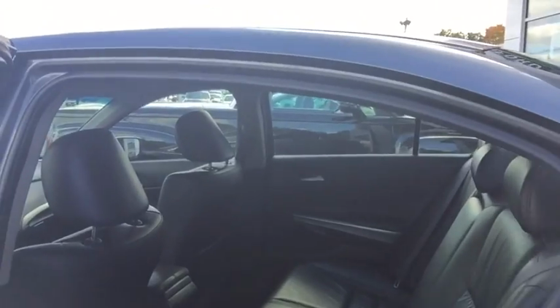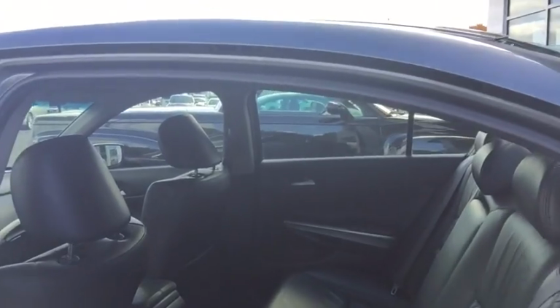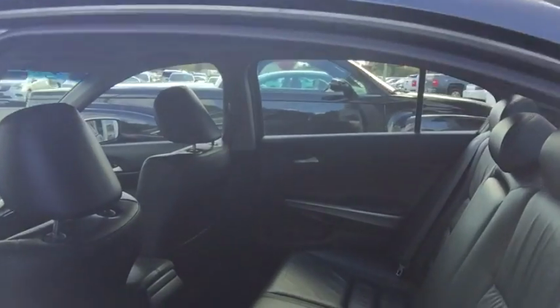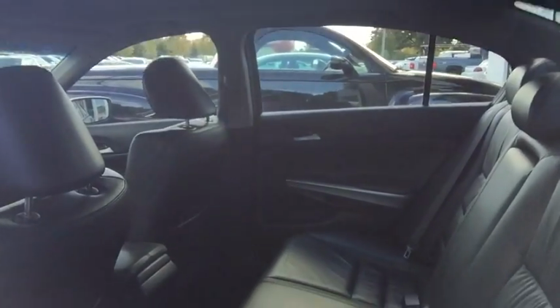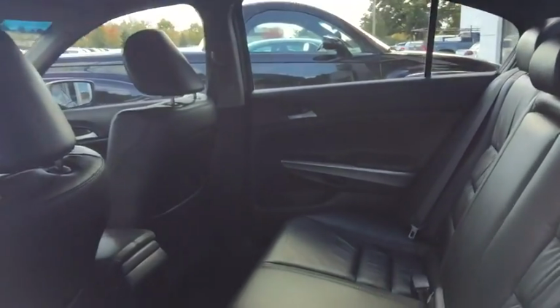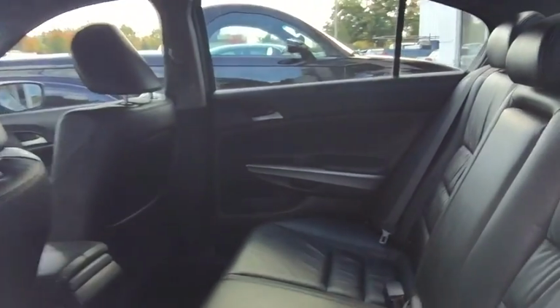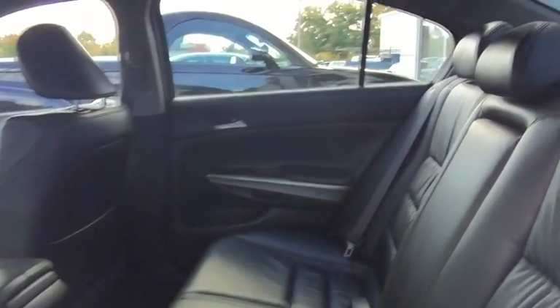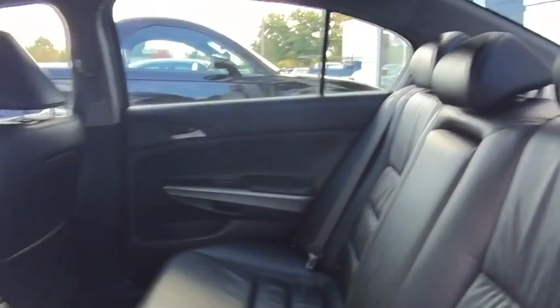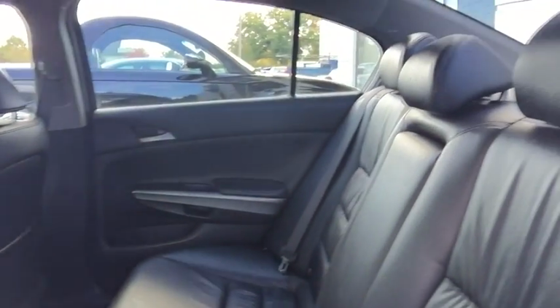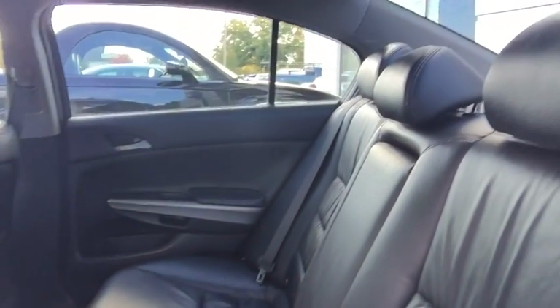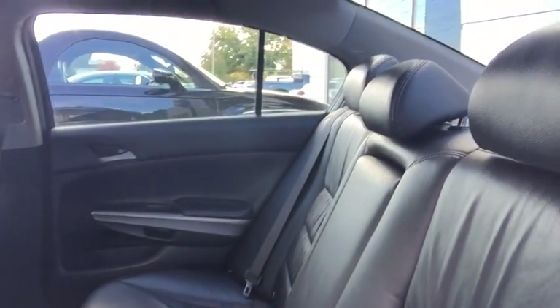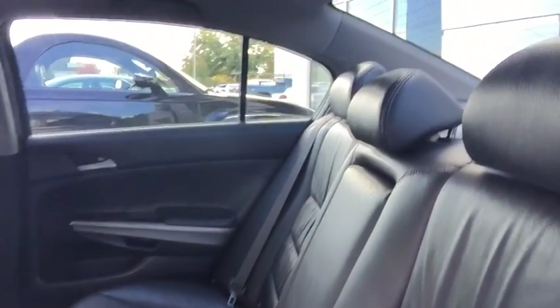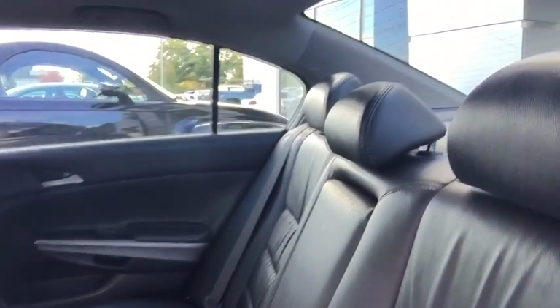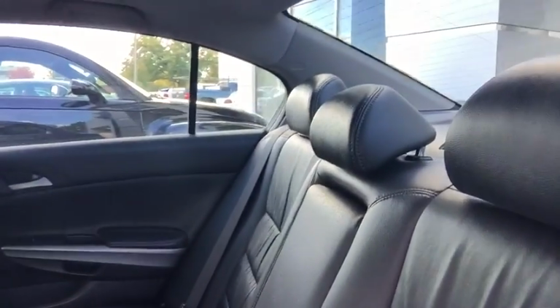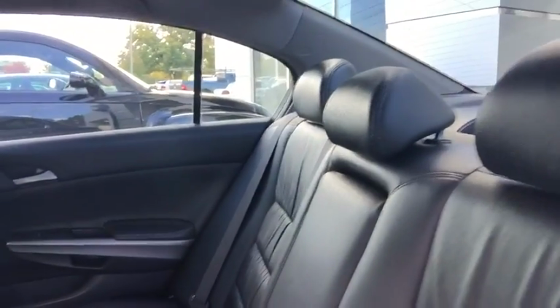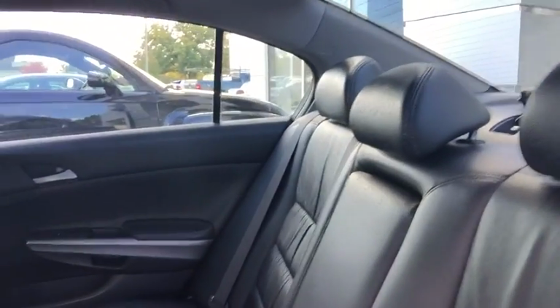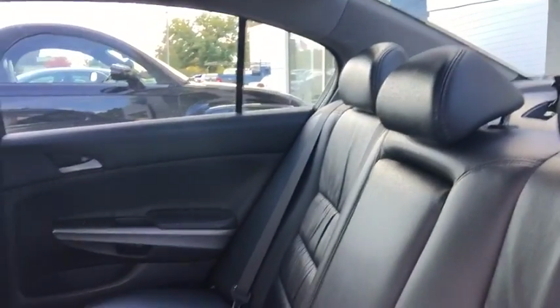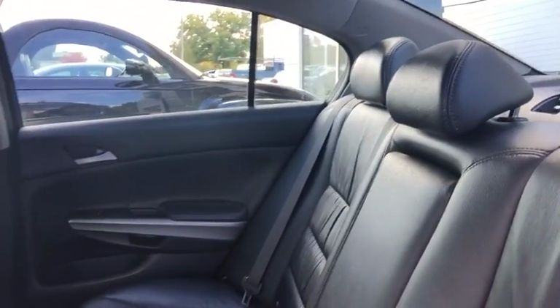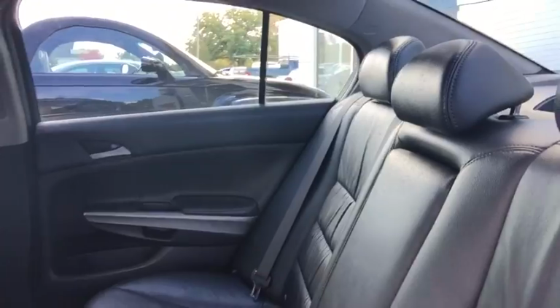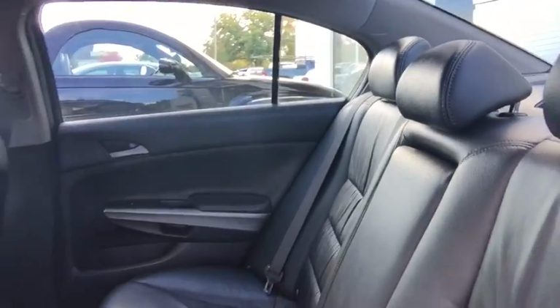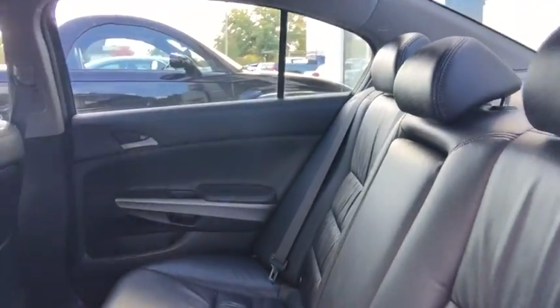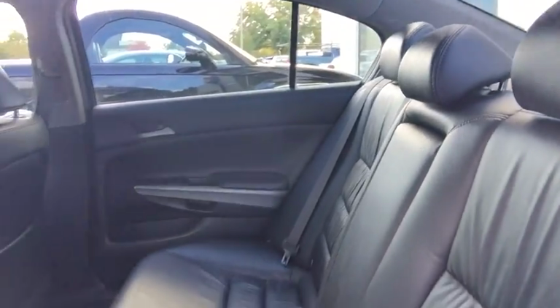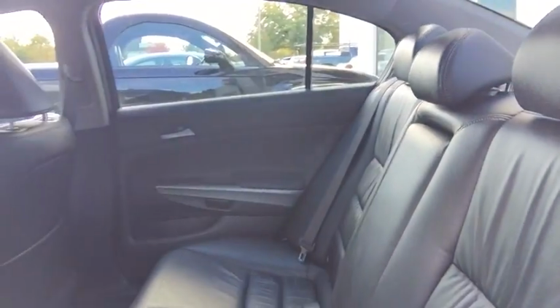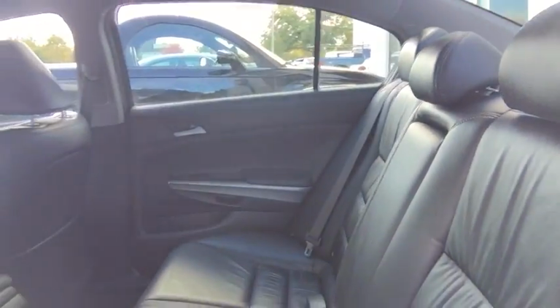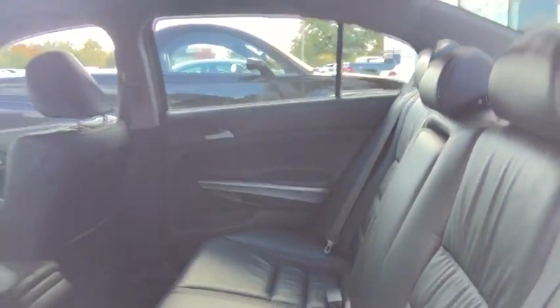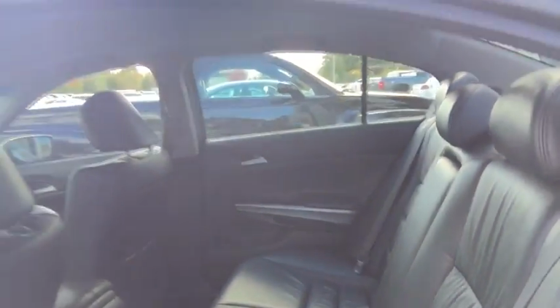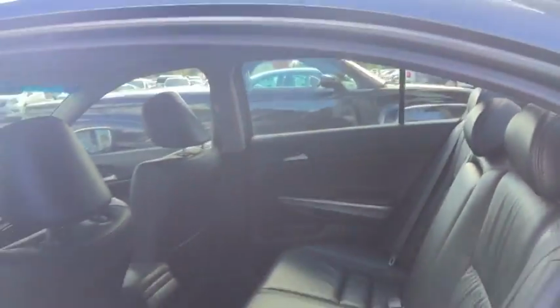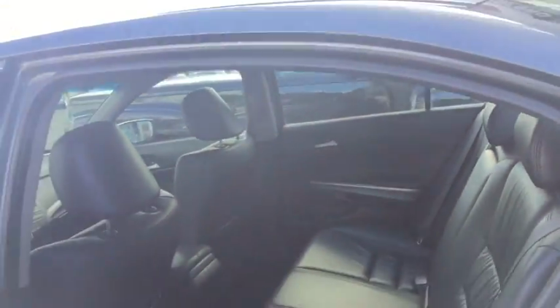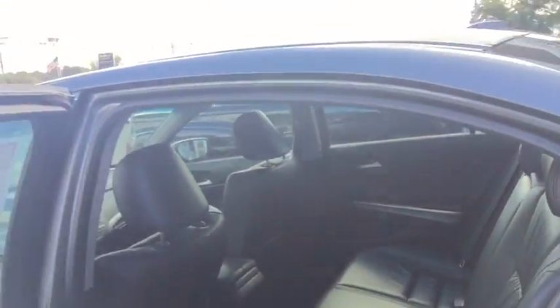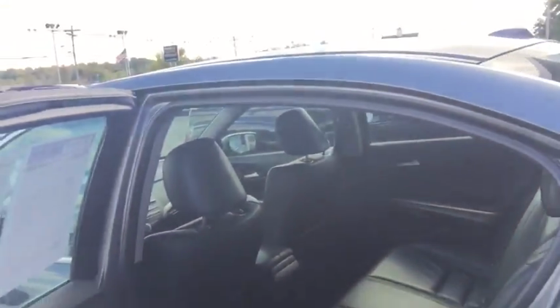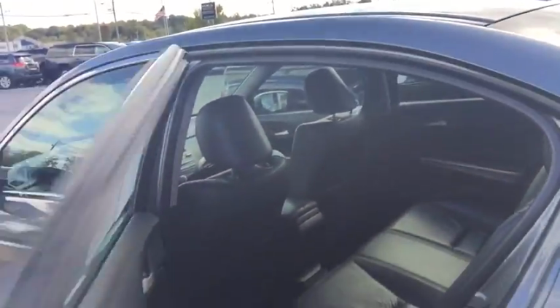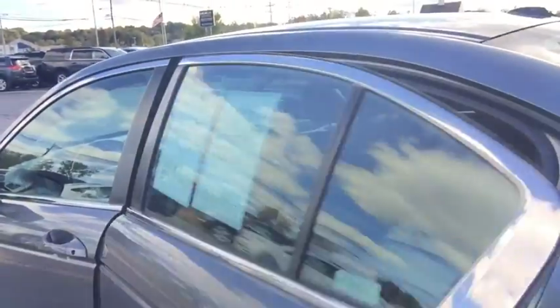The interior here you can see is black leather in good condition. The rear seats do fold down, giving you a little bit of storage area and giving you access to the trunk as well.